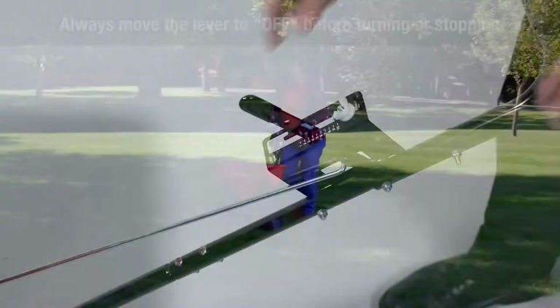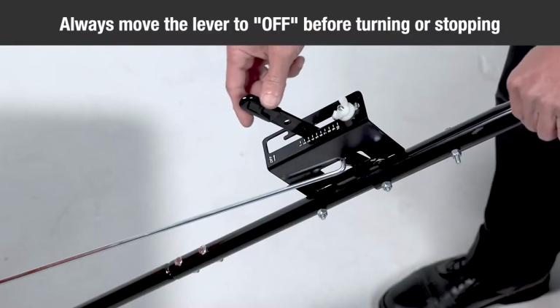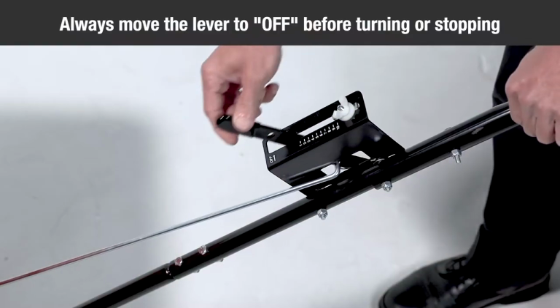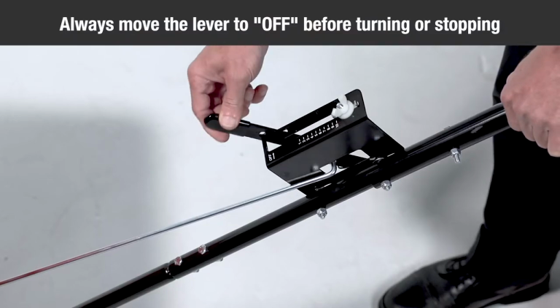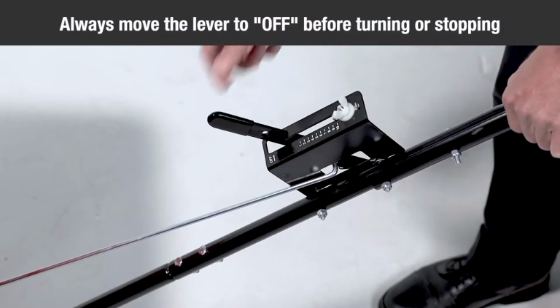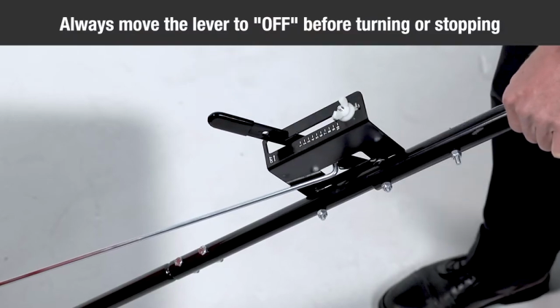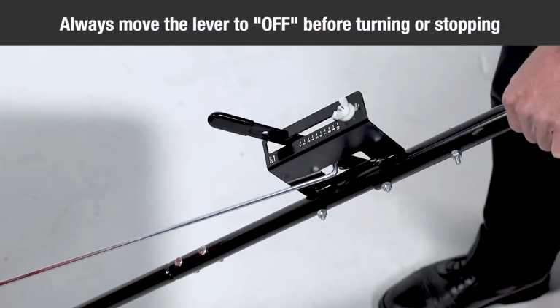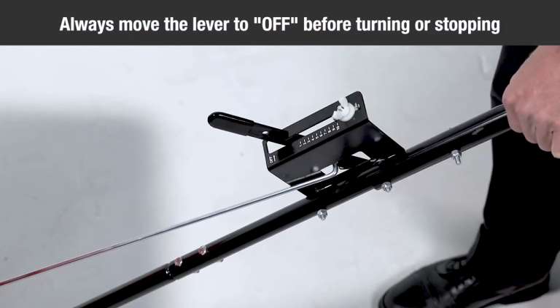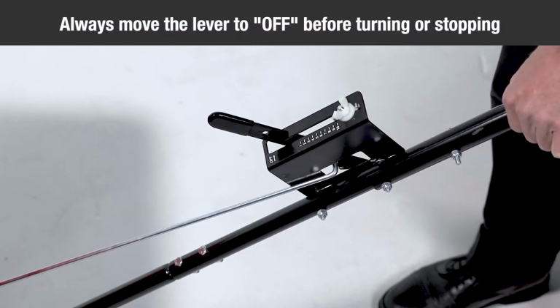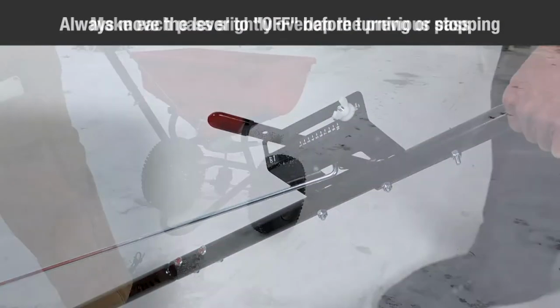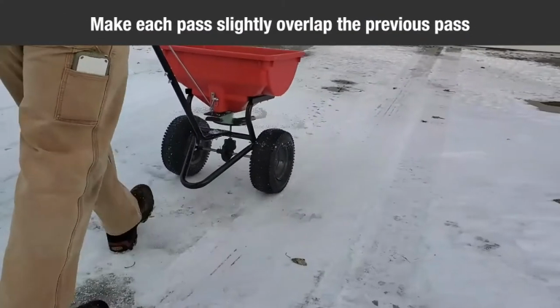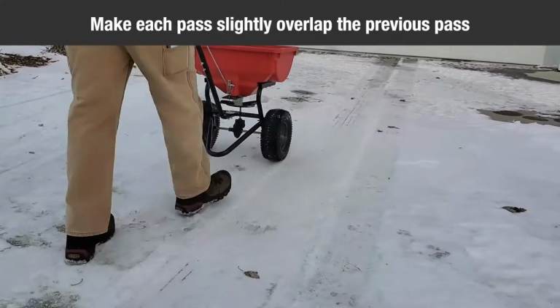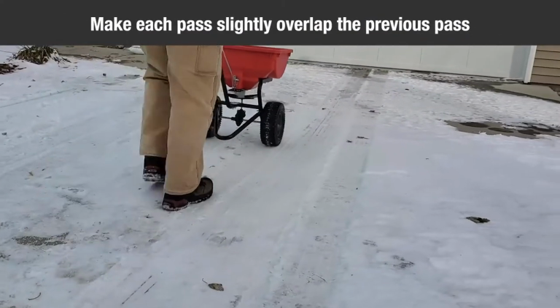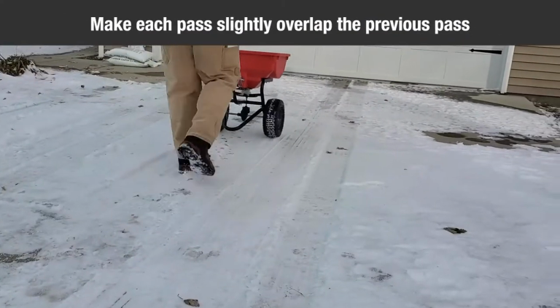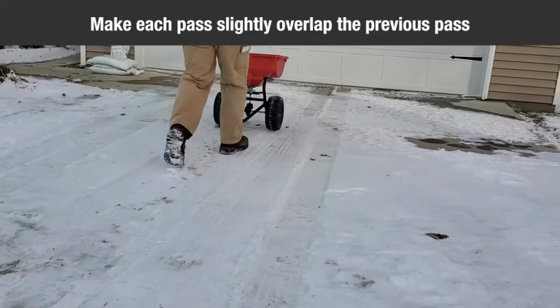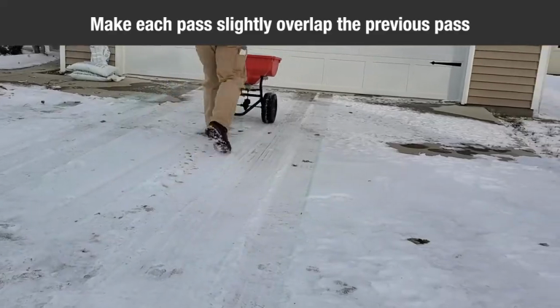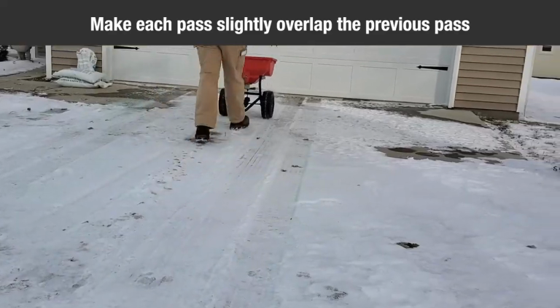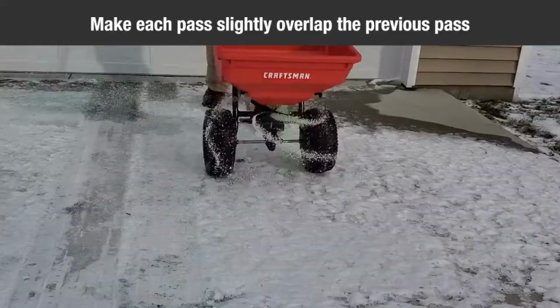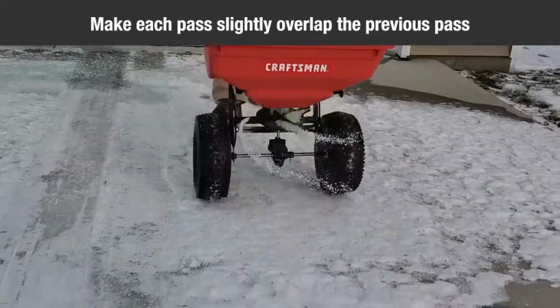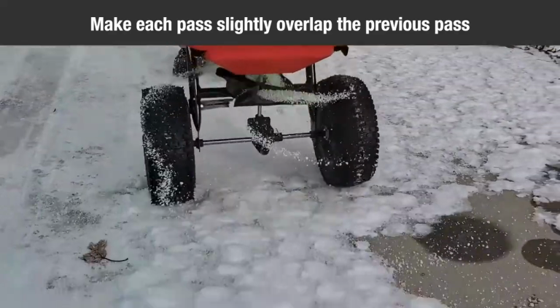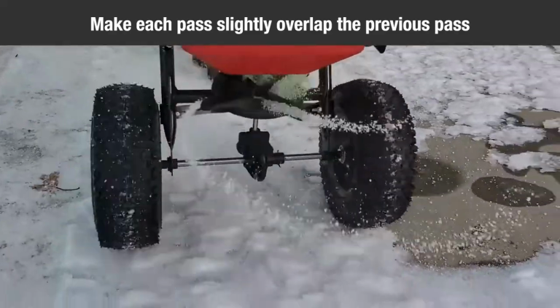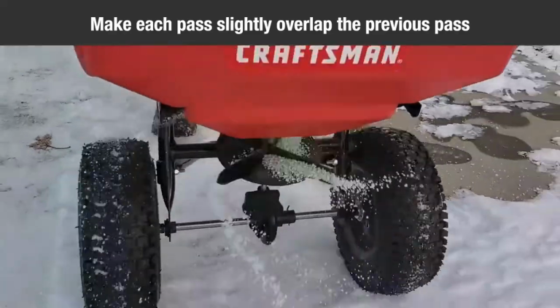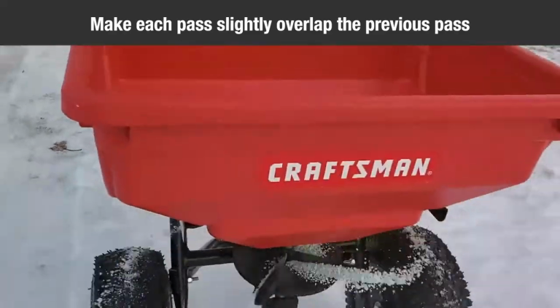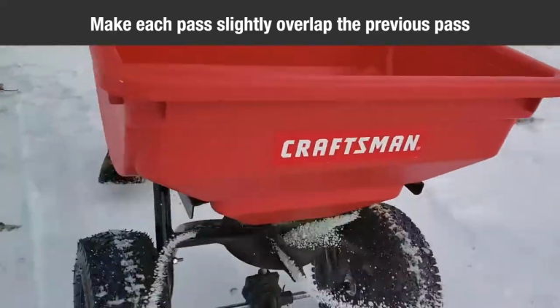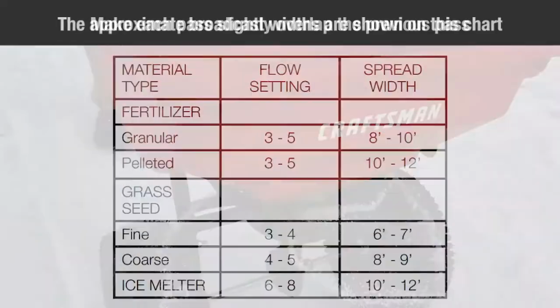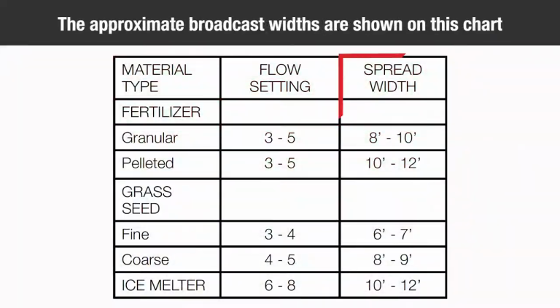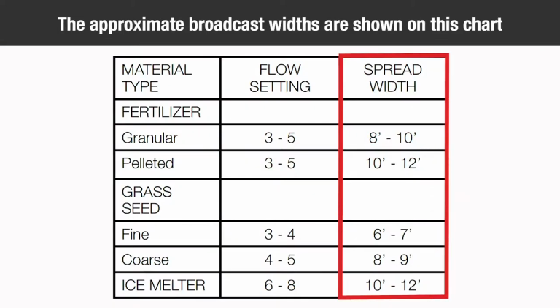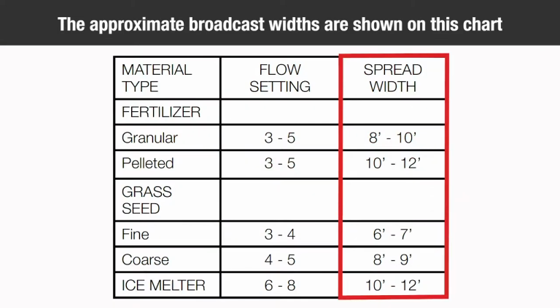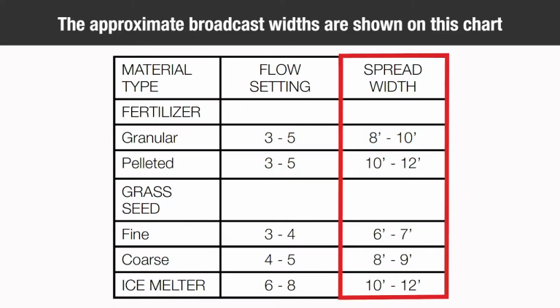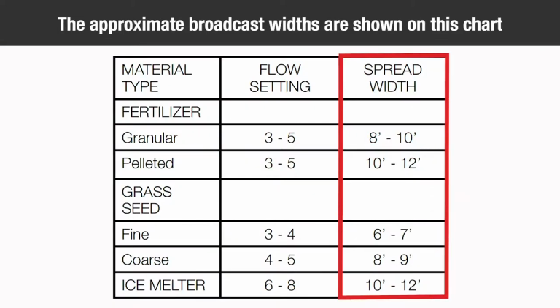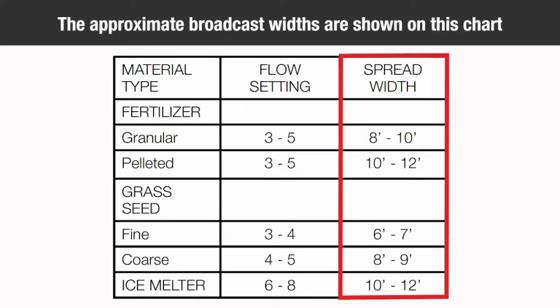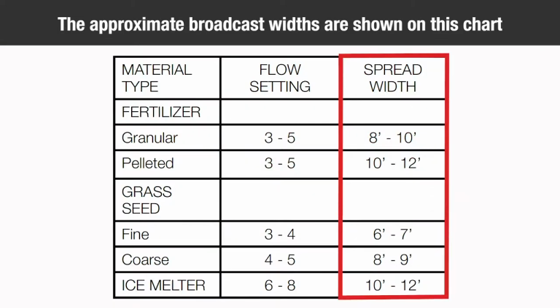Always move the control lever to the off position before turning or stopping. To ensure uniform coverage, make each pass so that the broadcast pattern slightly overlaps the pattern from the previous pass. The approximate broadcast width for different materials are shown on the screen.